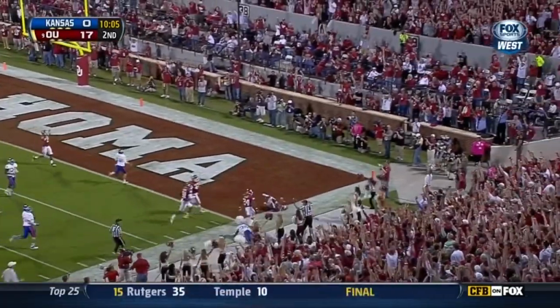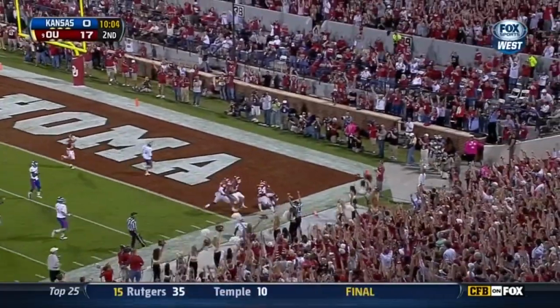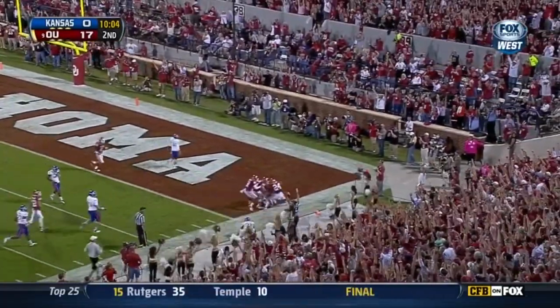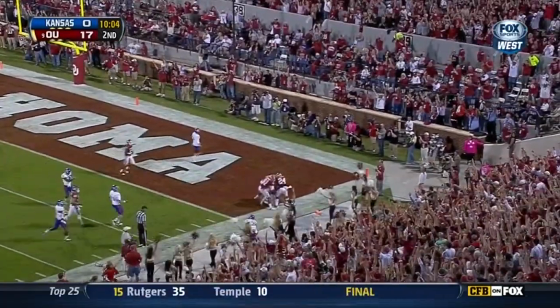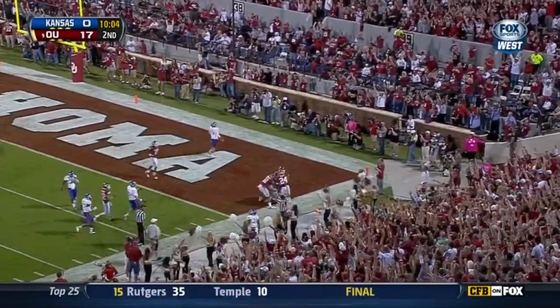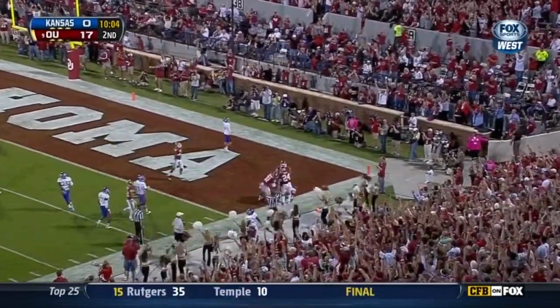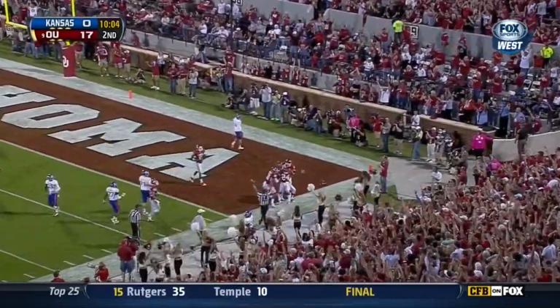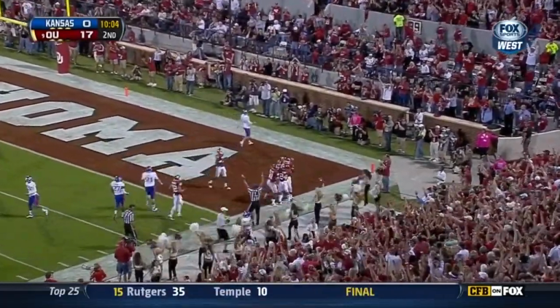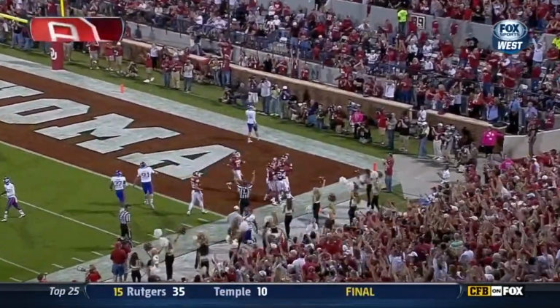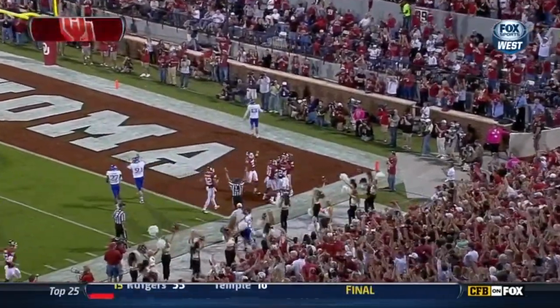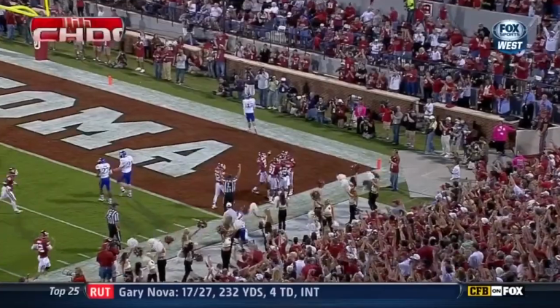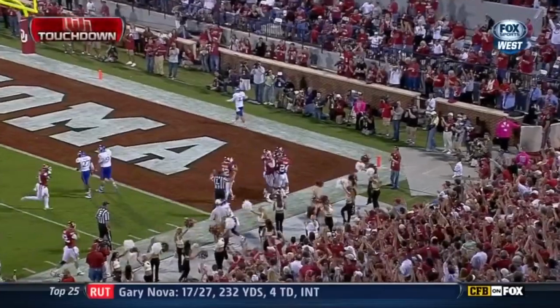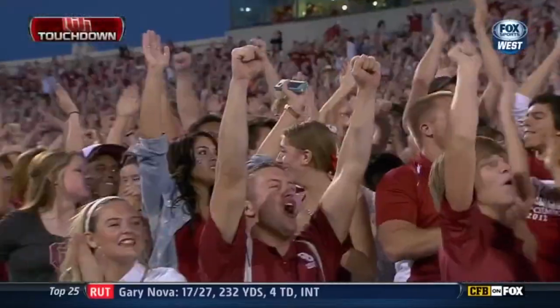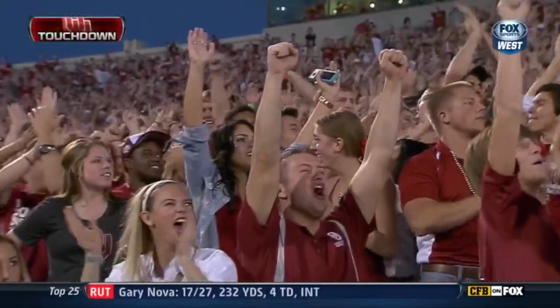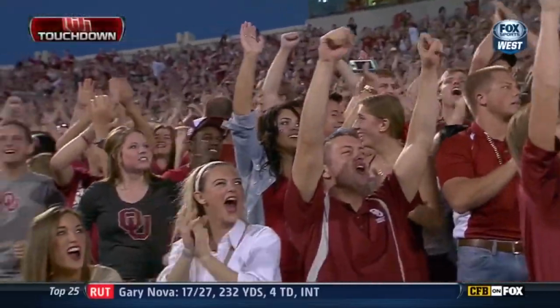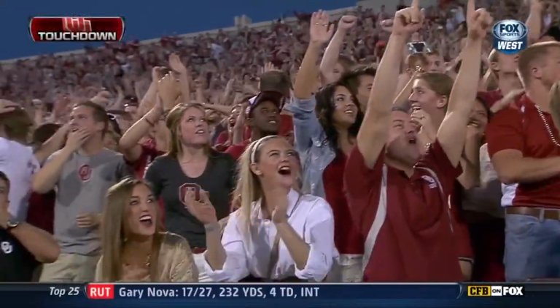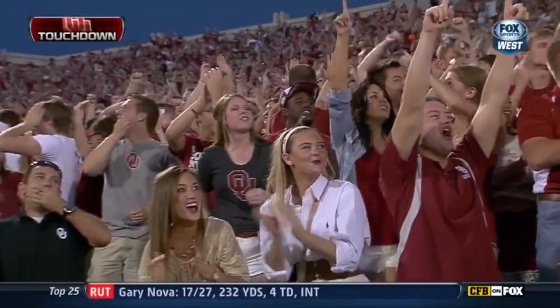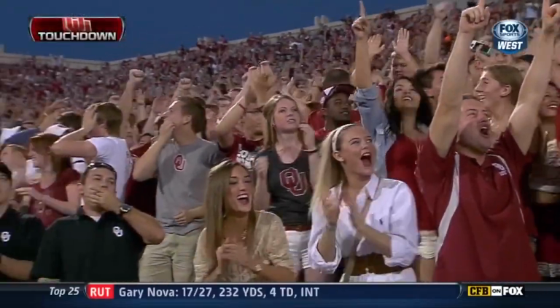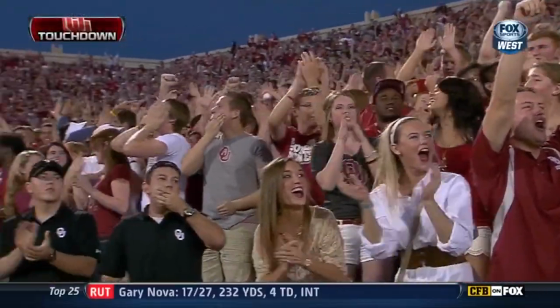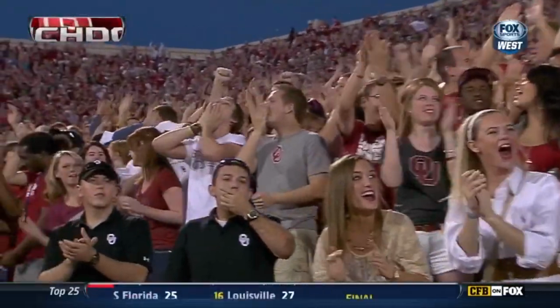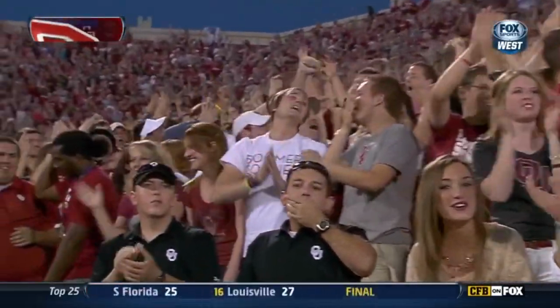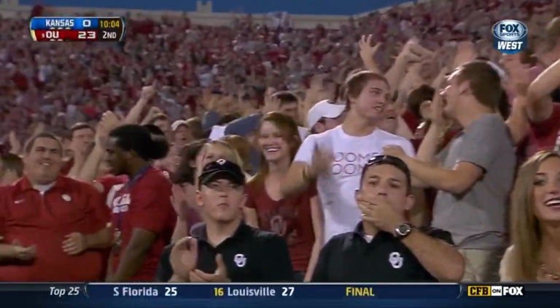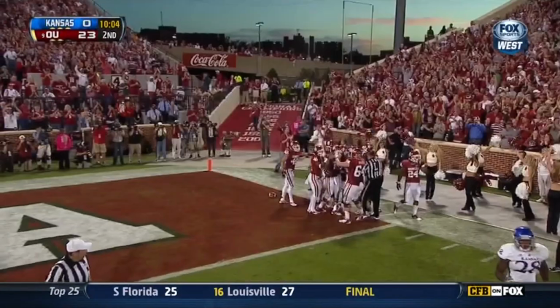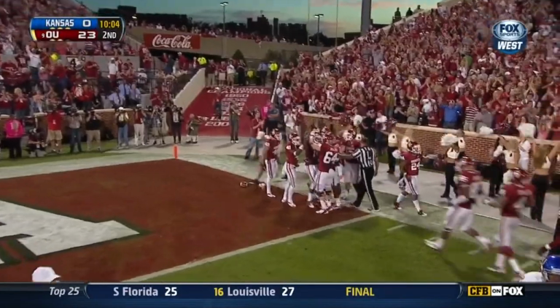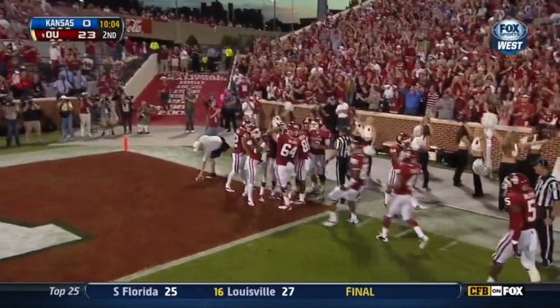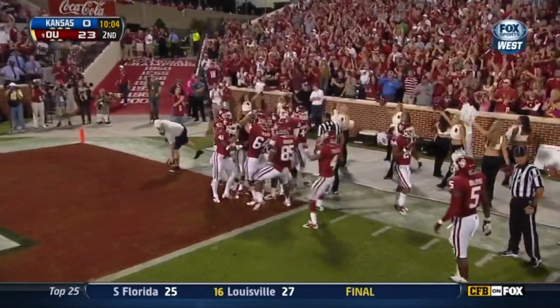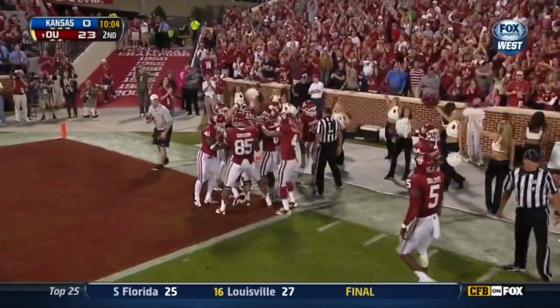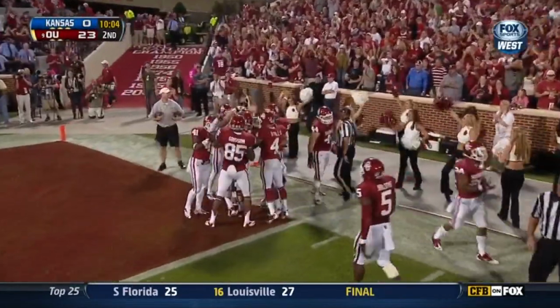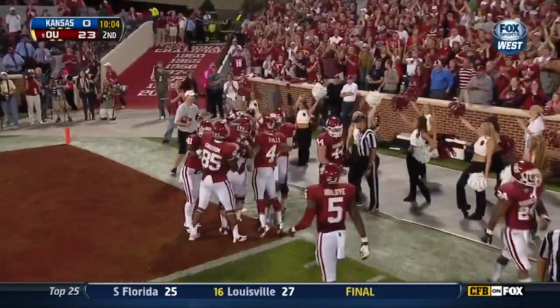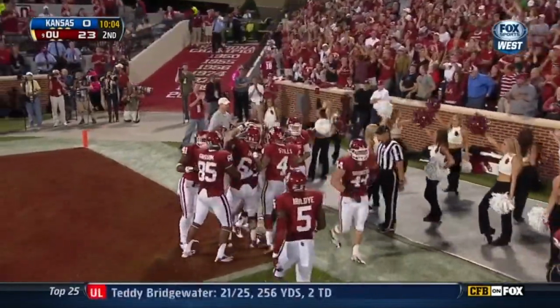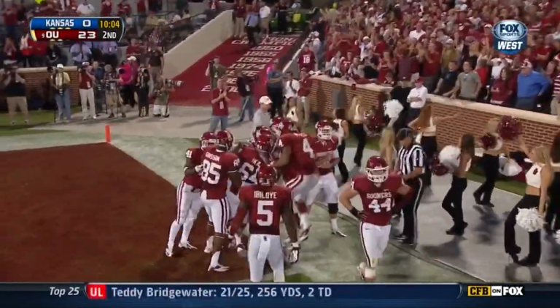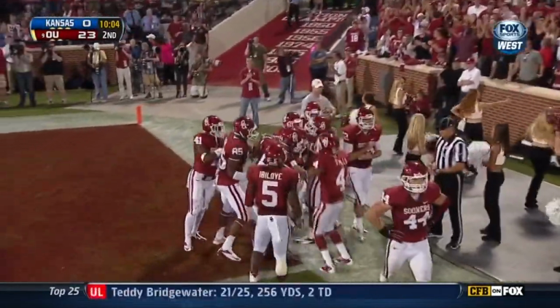Touchdown, Oklahoma! He fumbled his first punt return attempt today and he just made up for it.